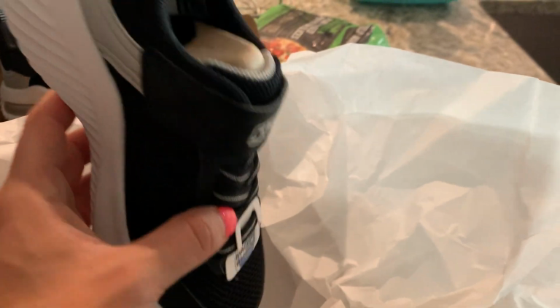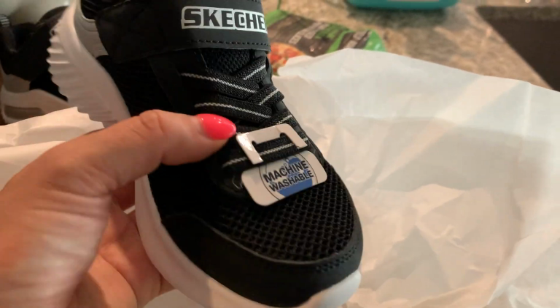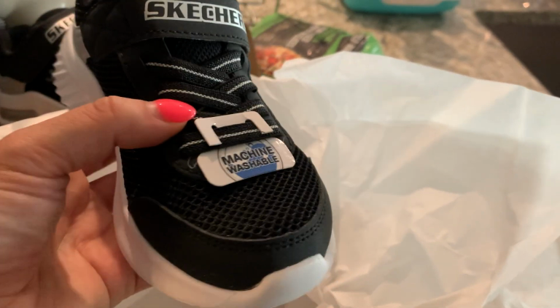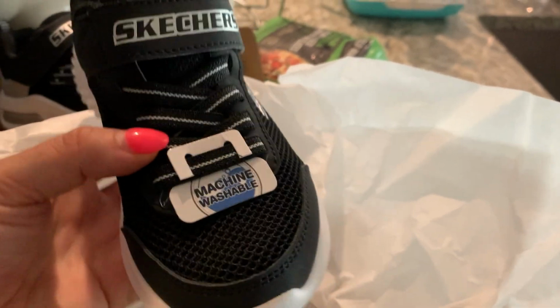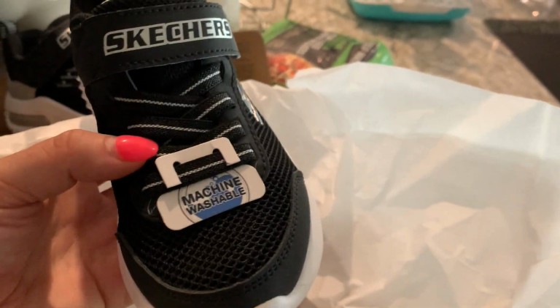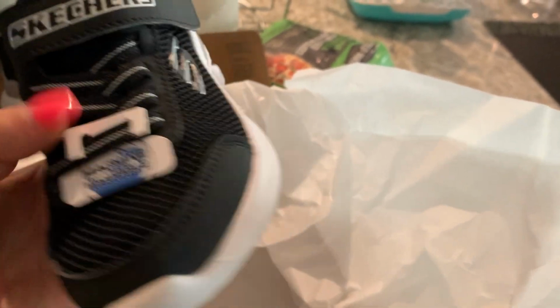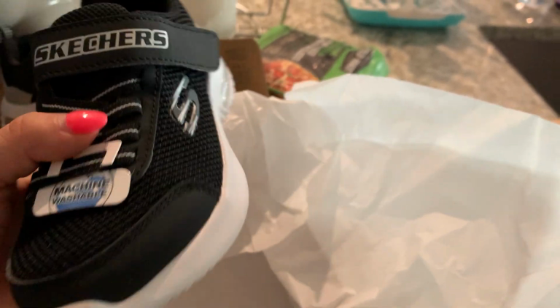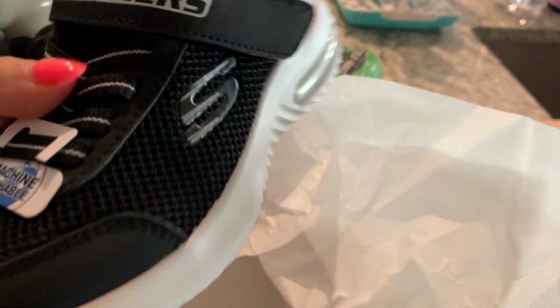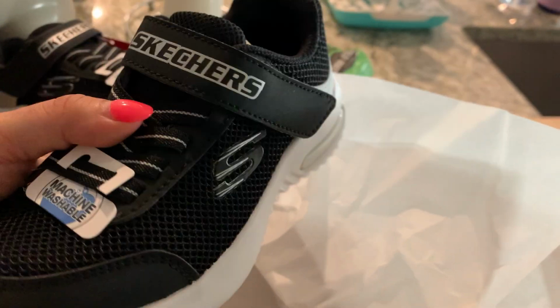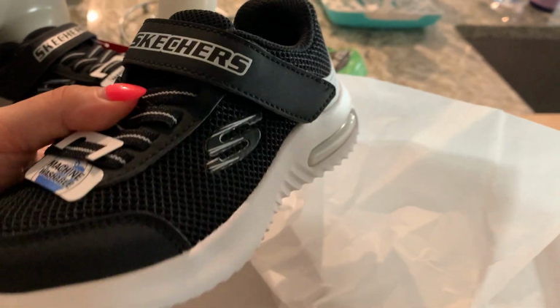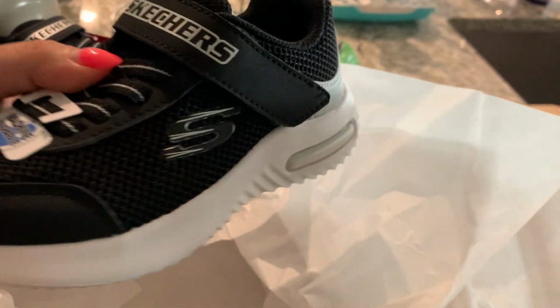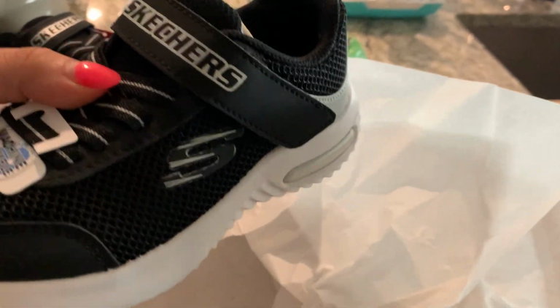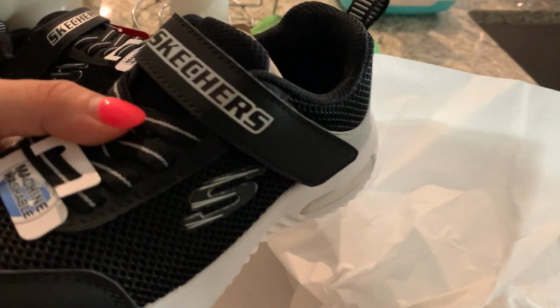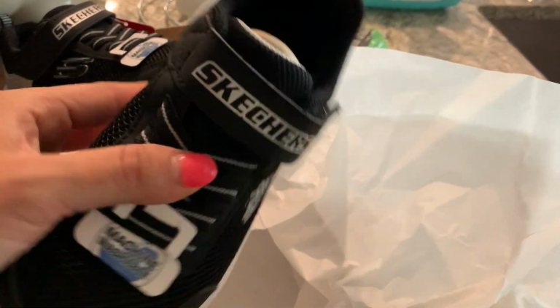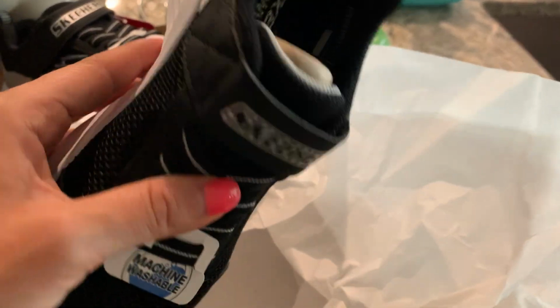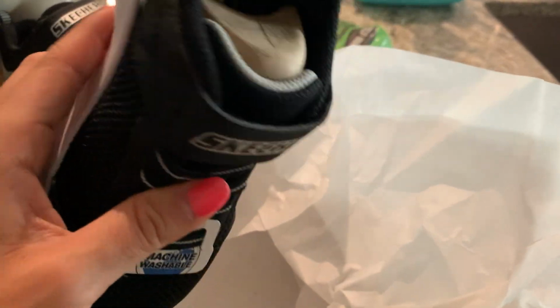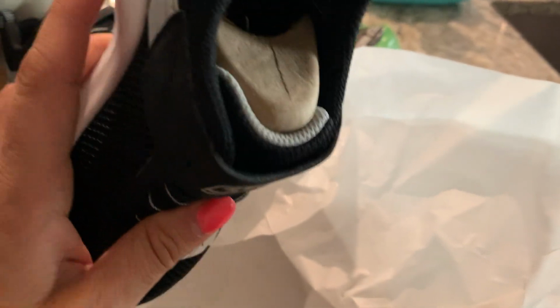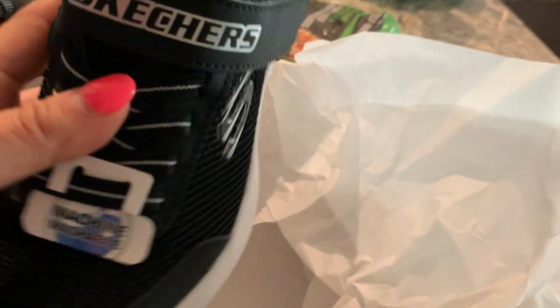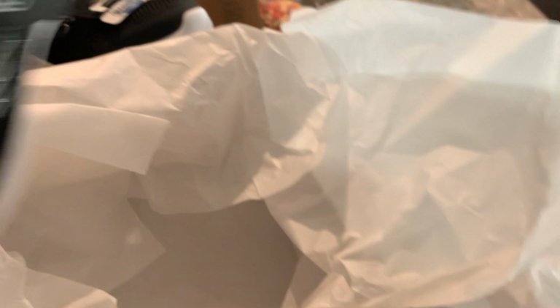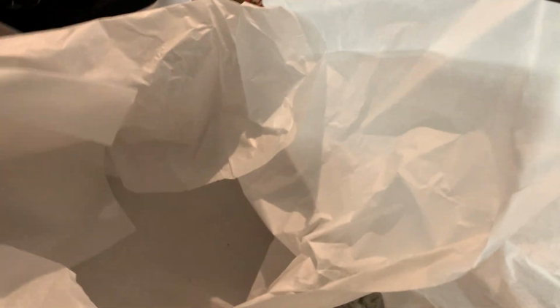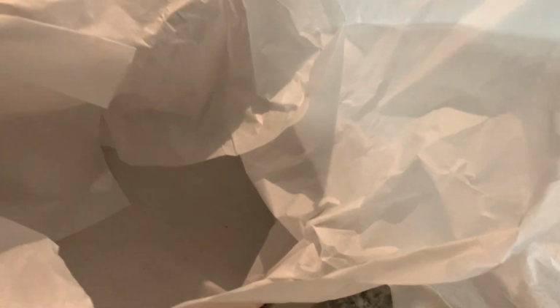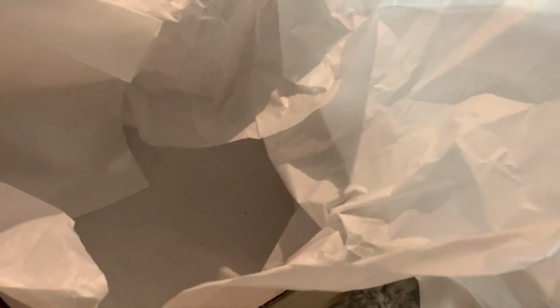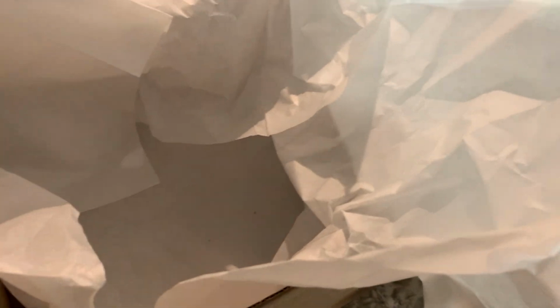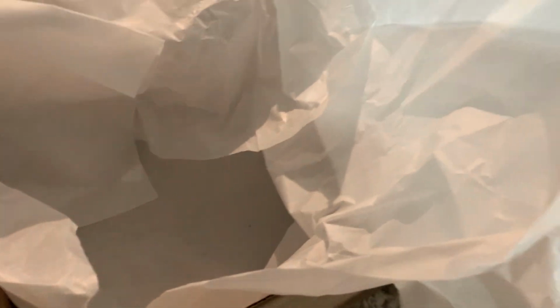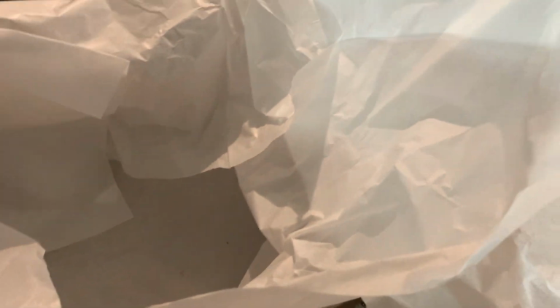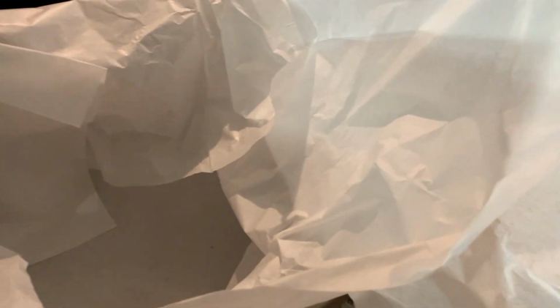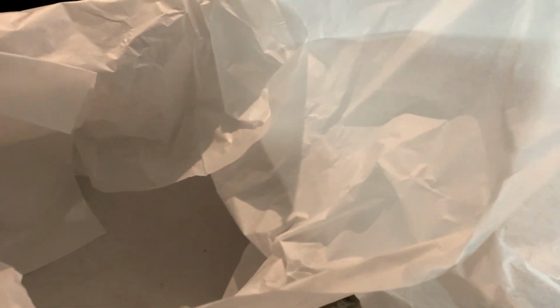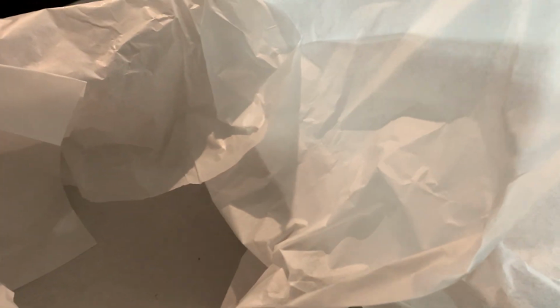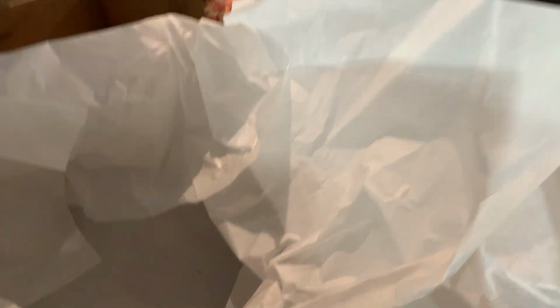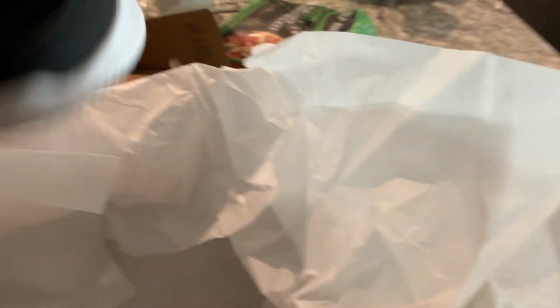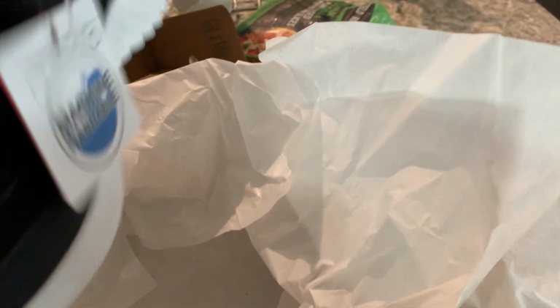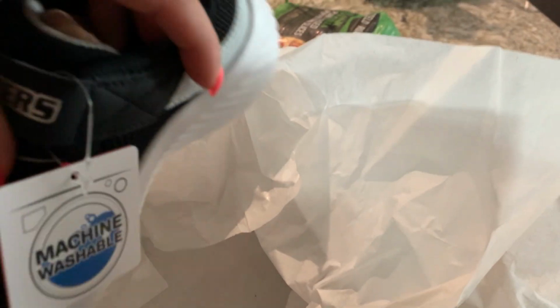Best part is these are machine washable, because I know they get dirty from him being on the playground and everything. But yeah, Skechers is a great brand. They've been around forever.